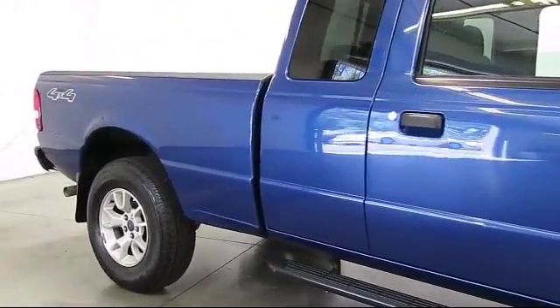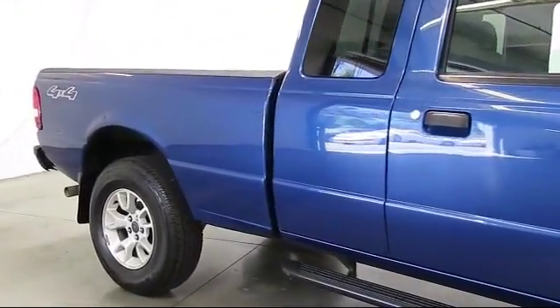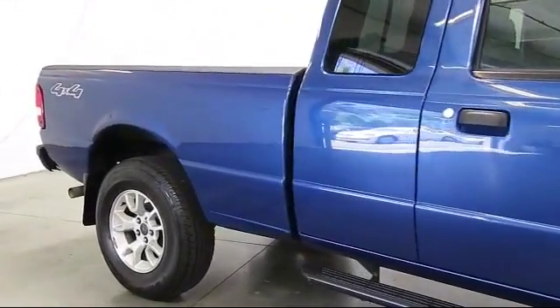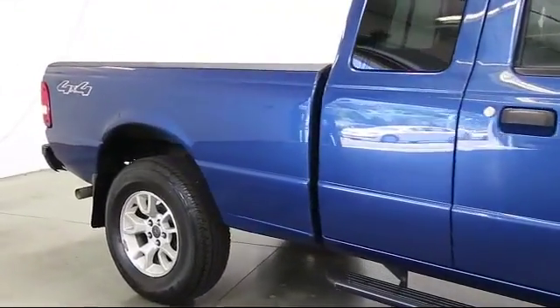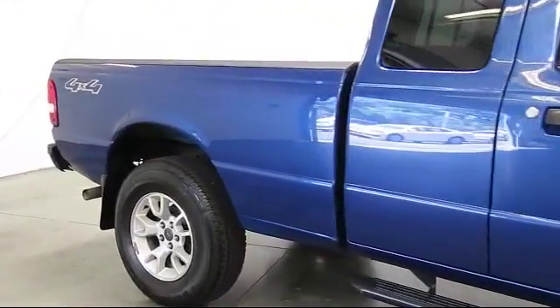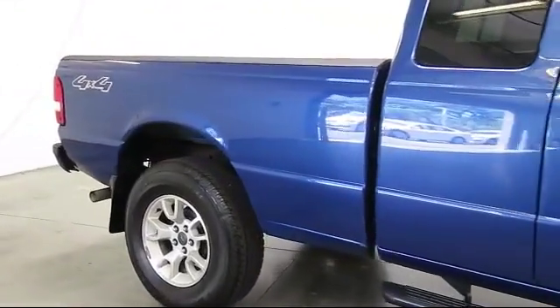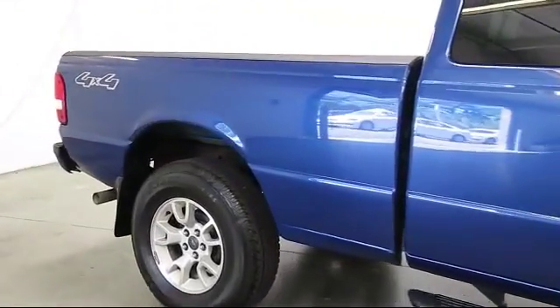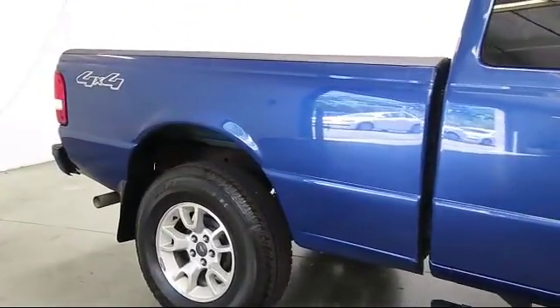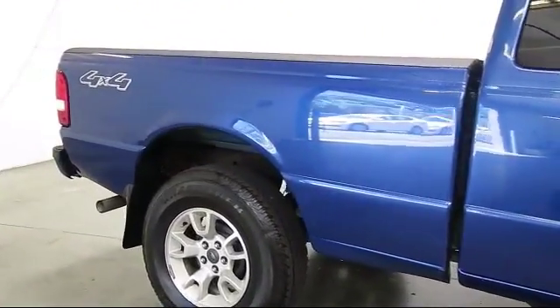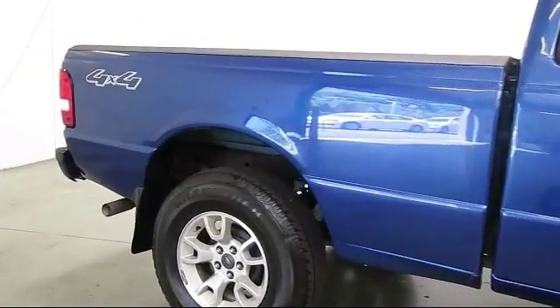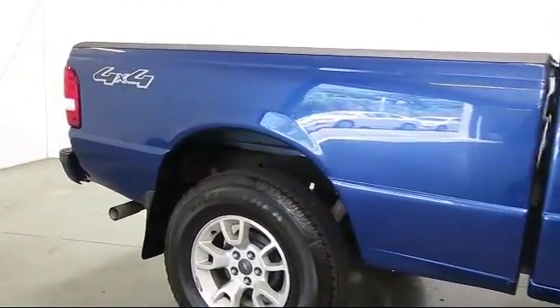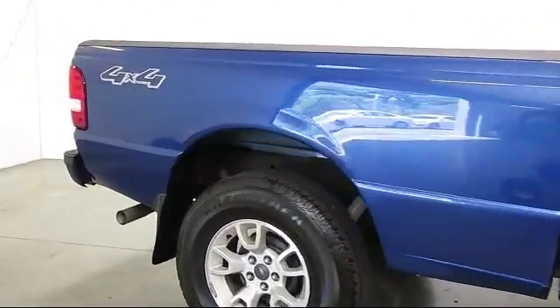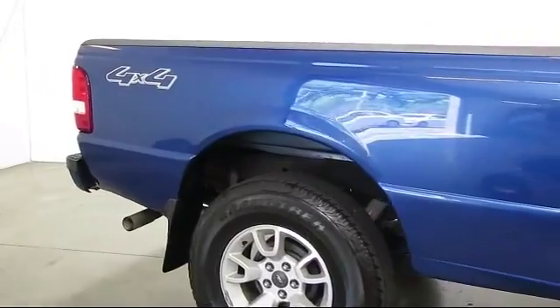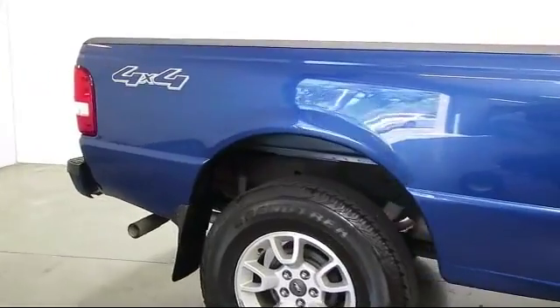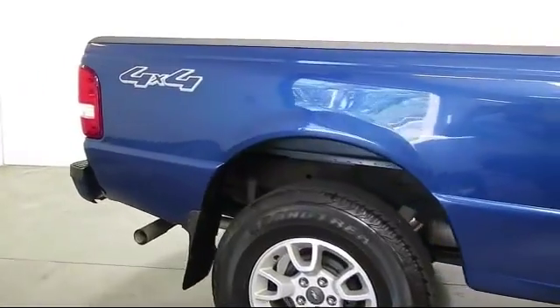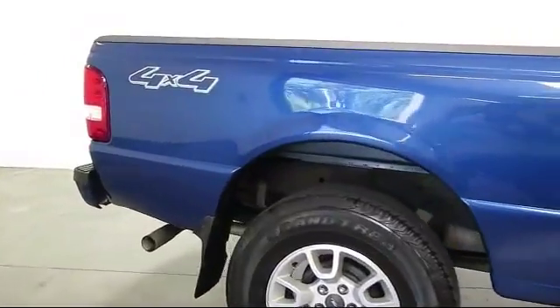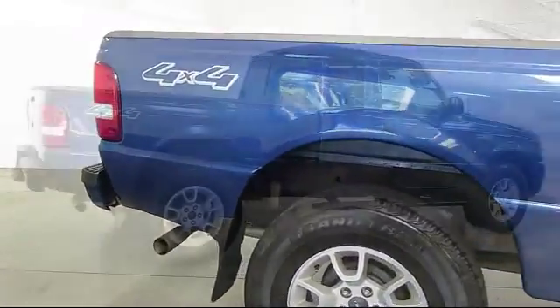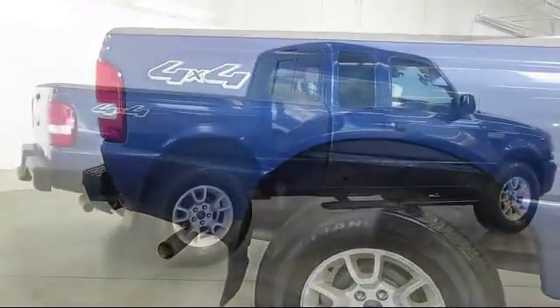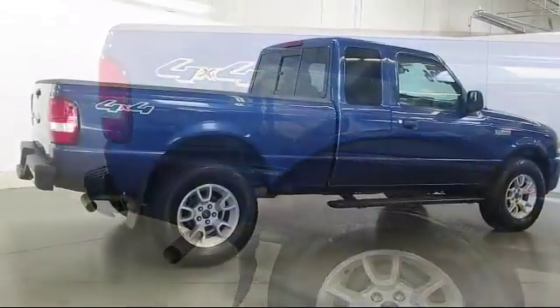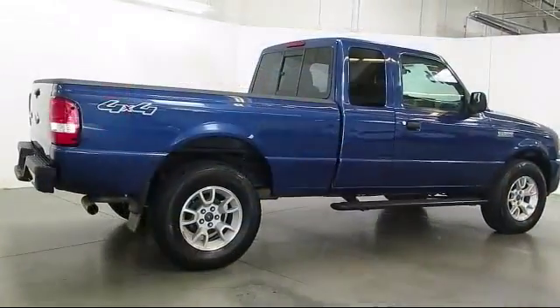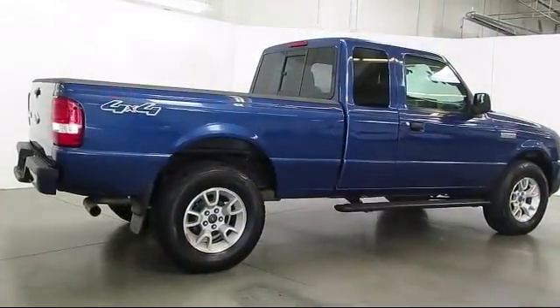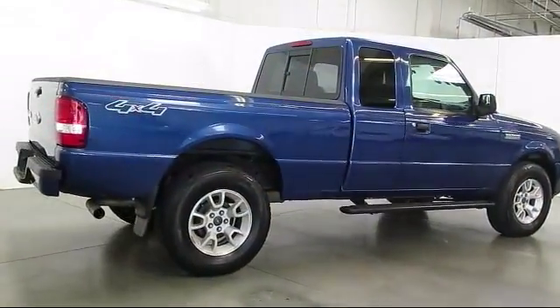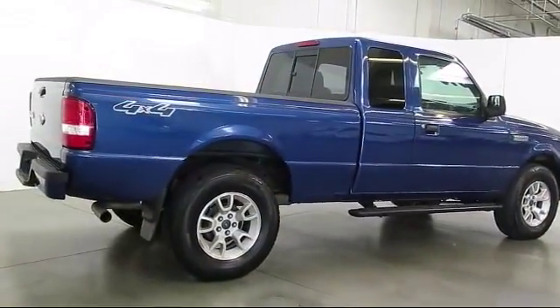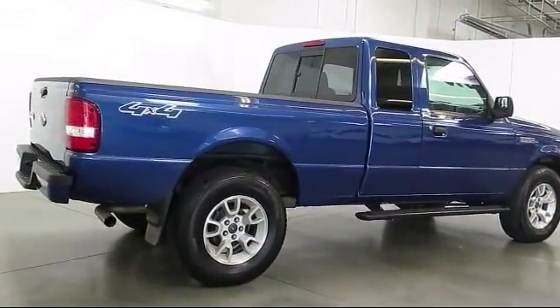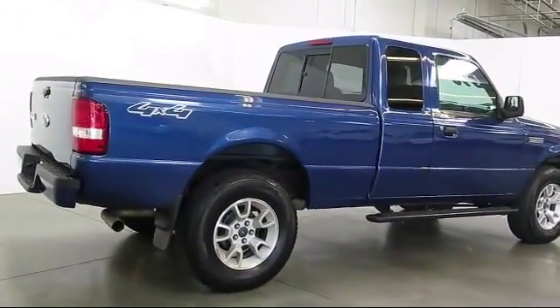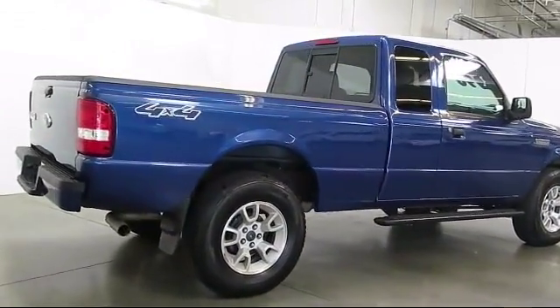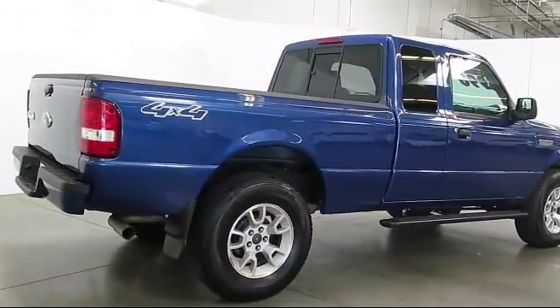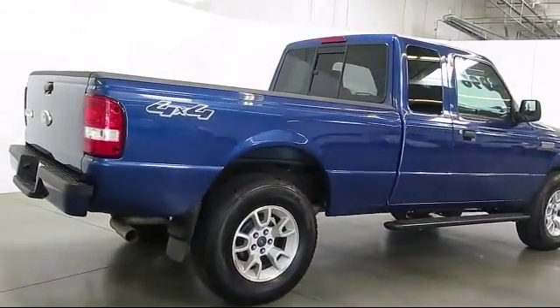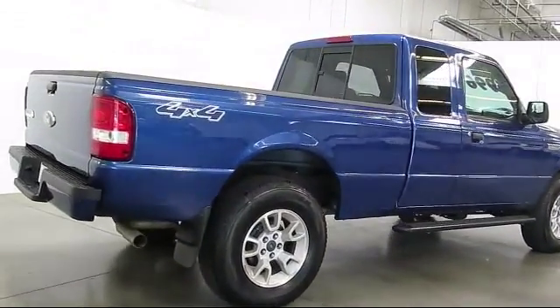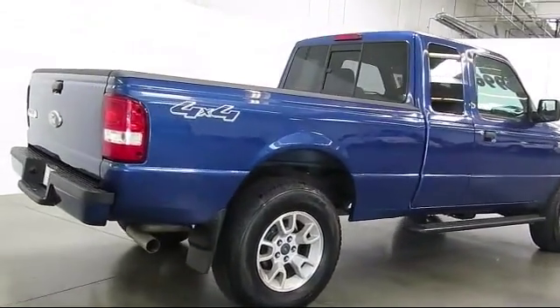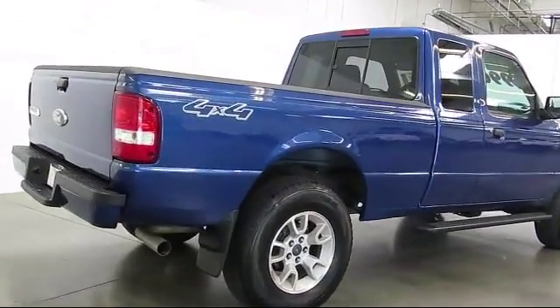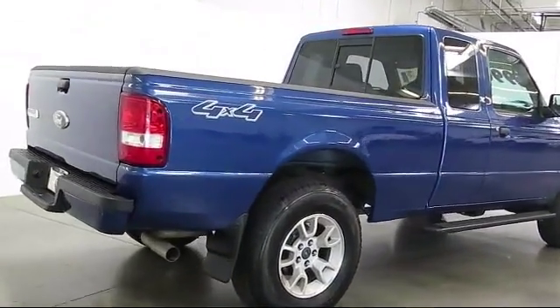This vehicle has less than 75,000 miles on the odometer. Only the best trade-ins and purchased vehicles make it through our rigorous inspection process.